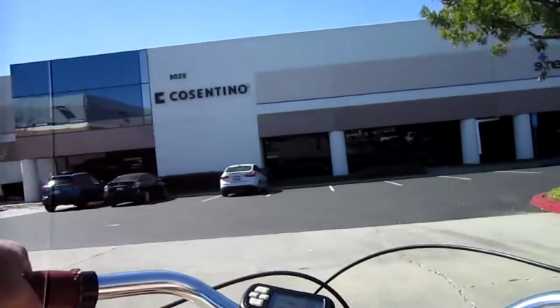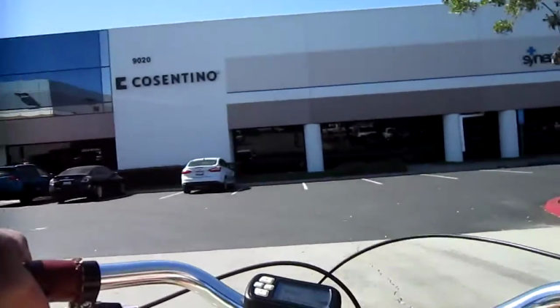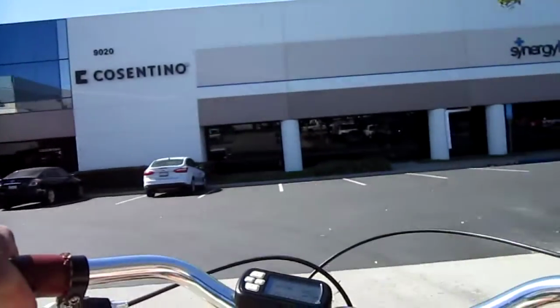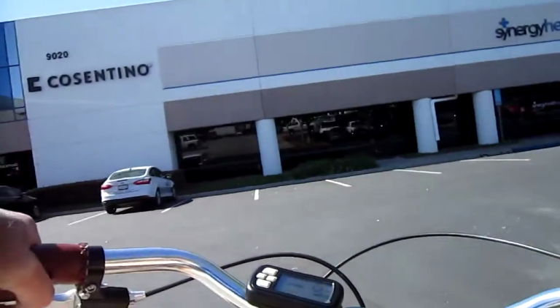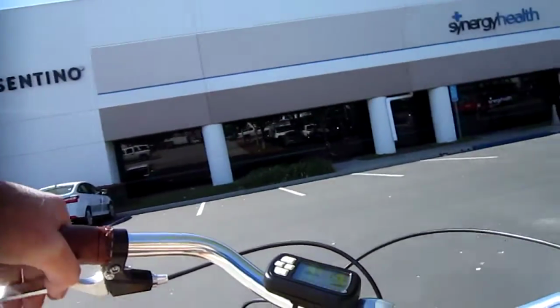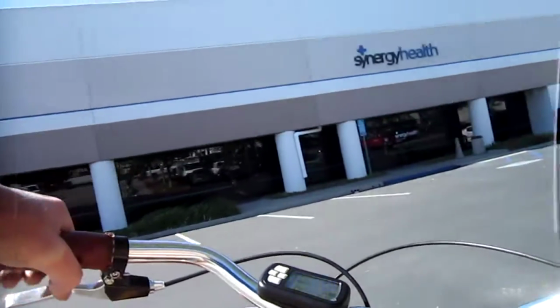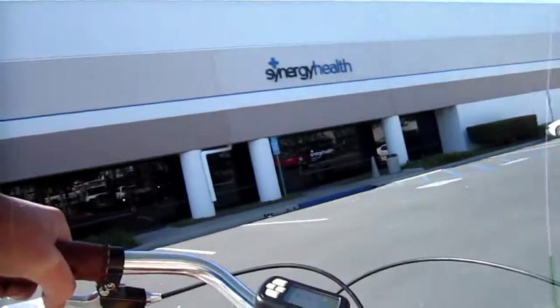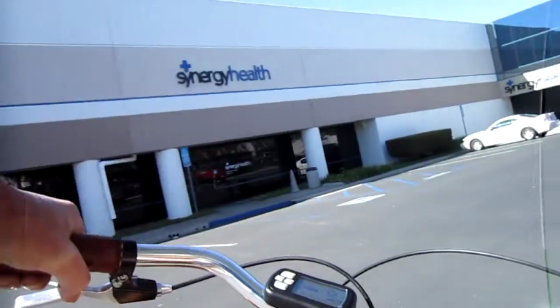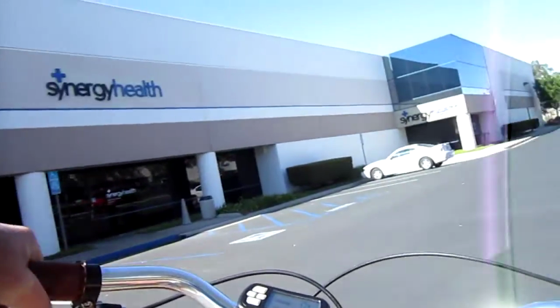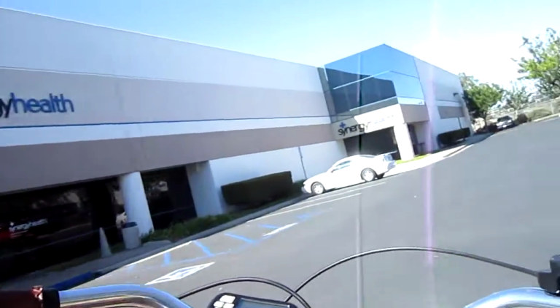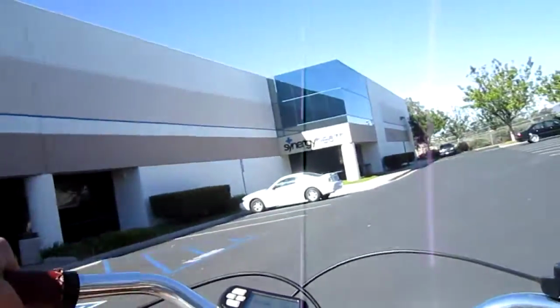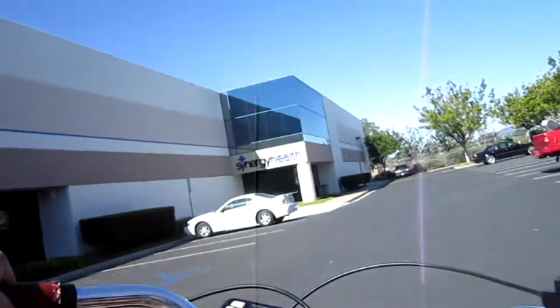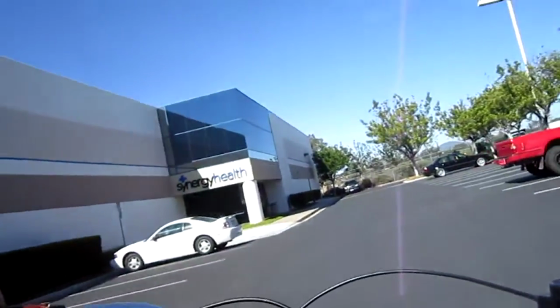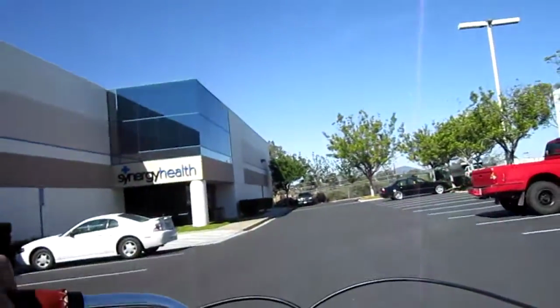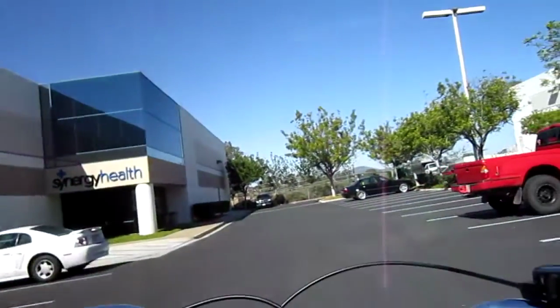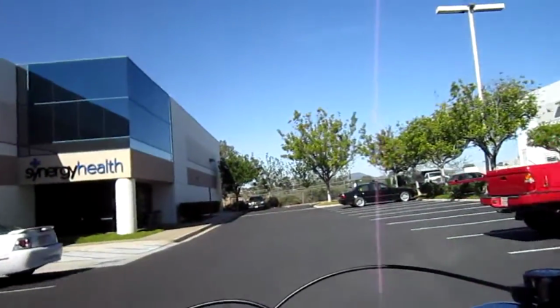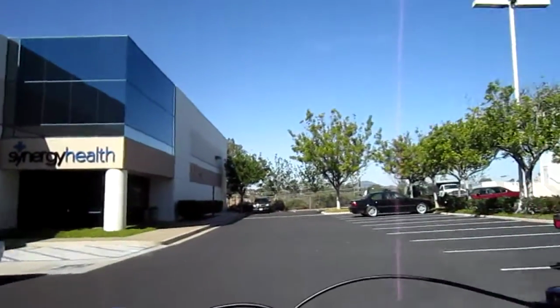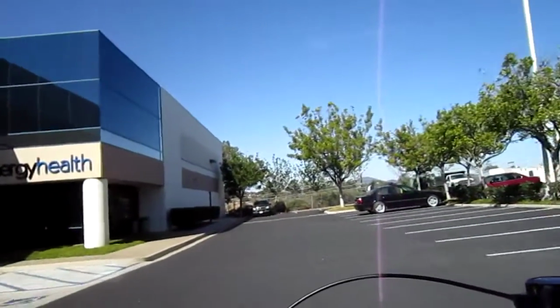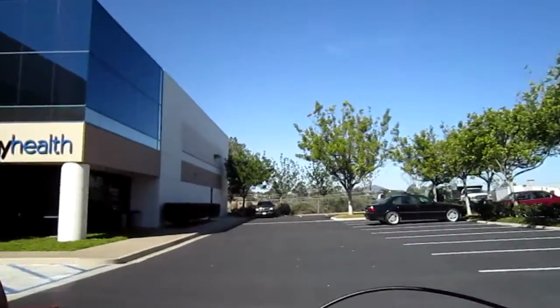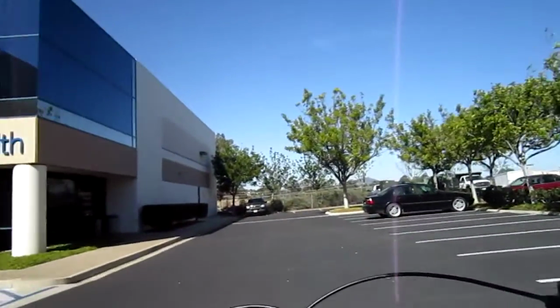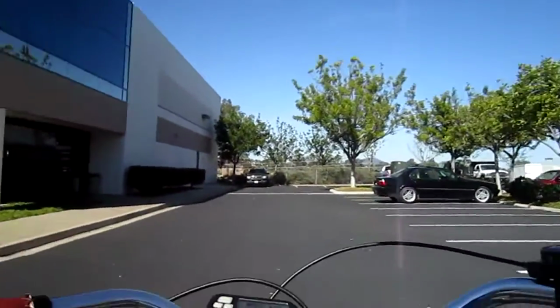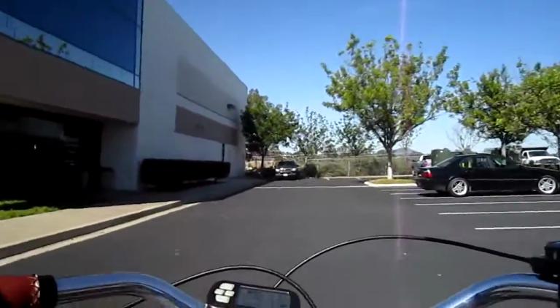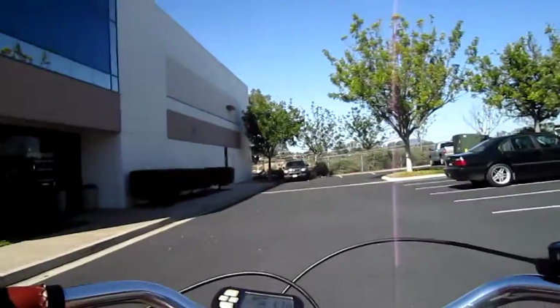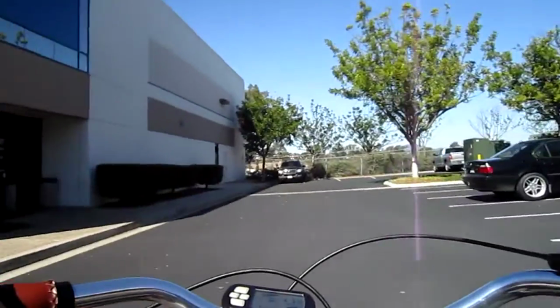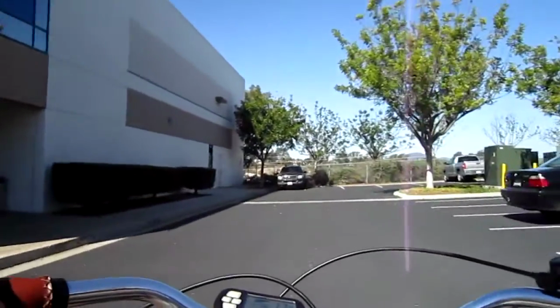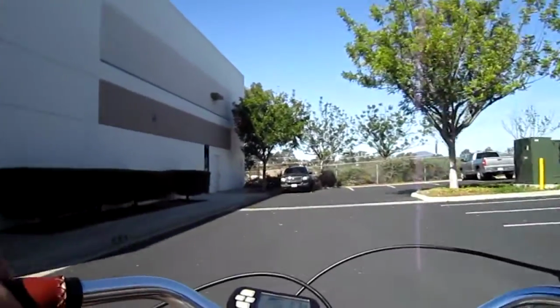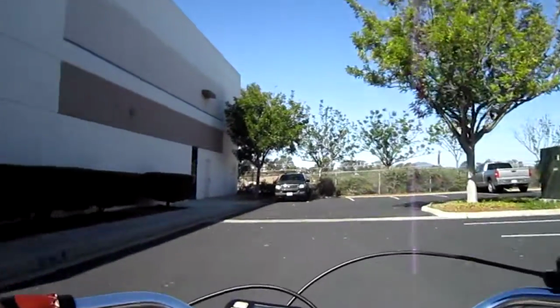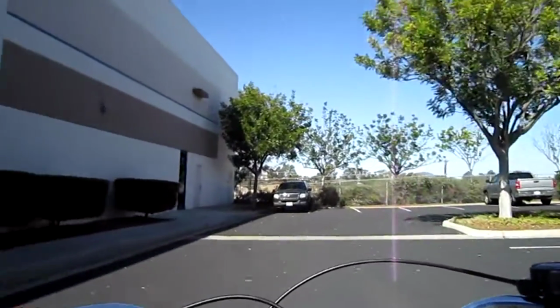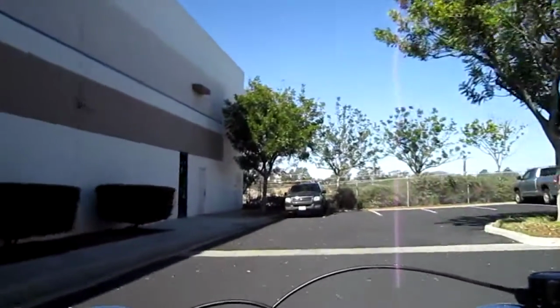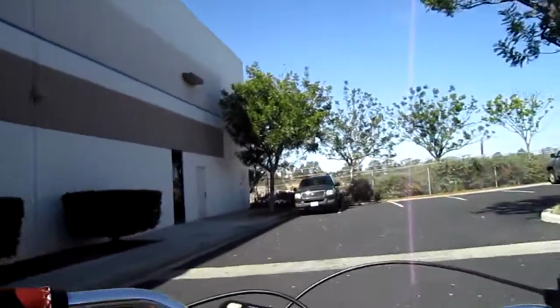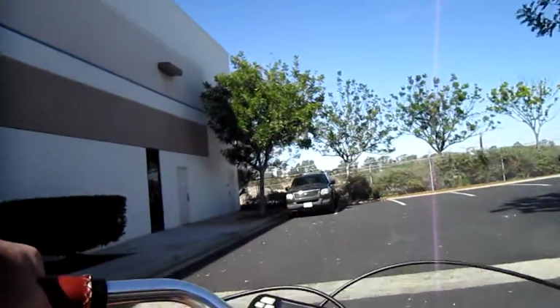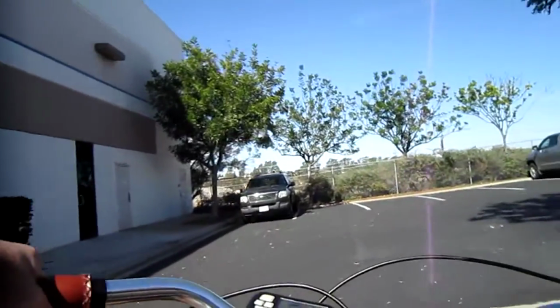Brakes feel good. You've got plenty of room for cargo in there. It's not going to affect you too much. Very comfortable ride. A little dip here.